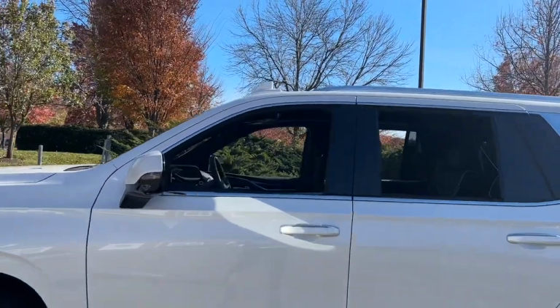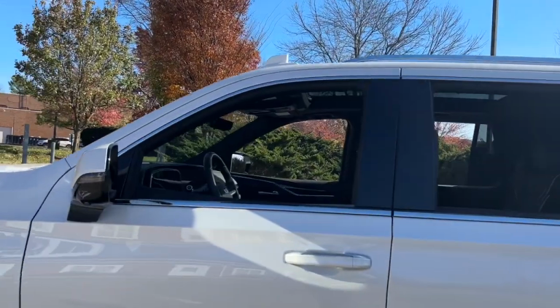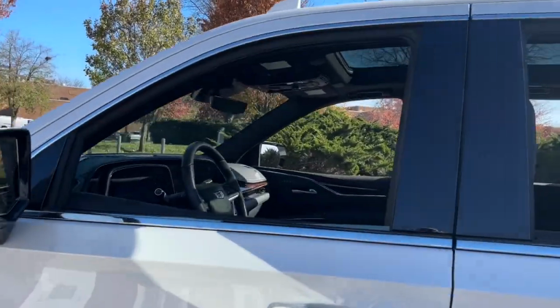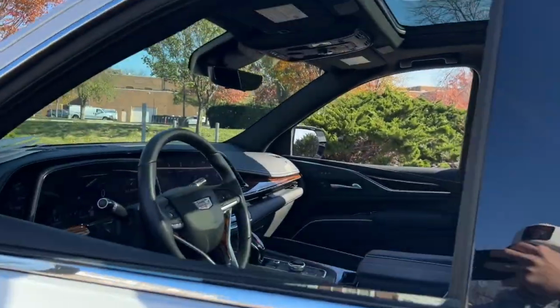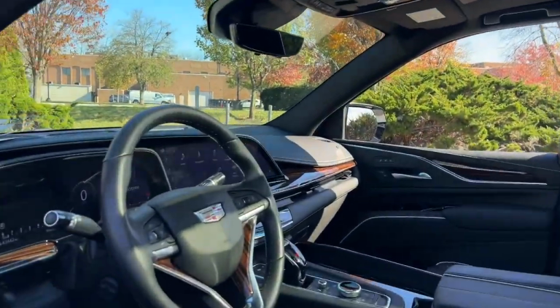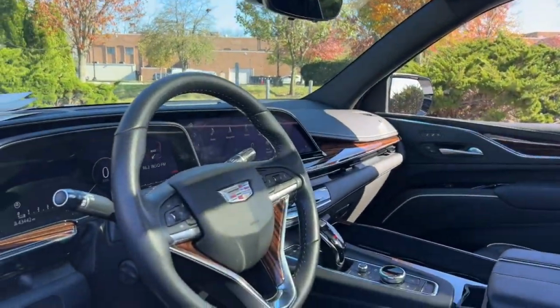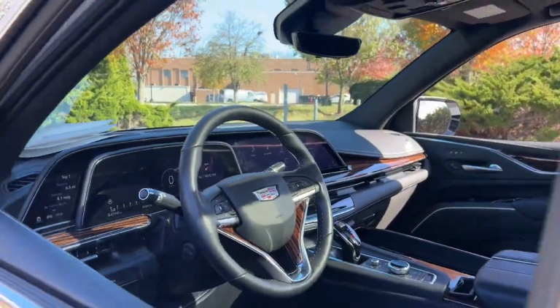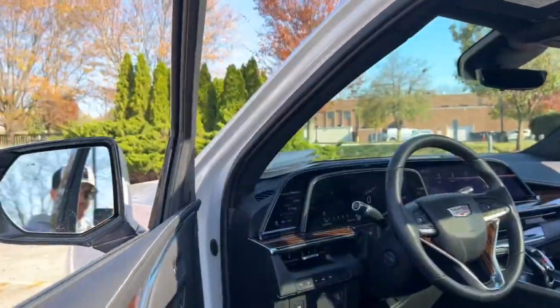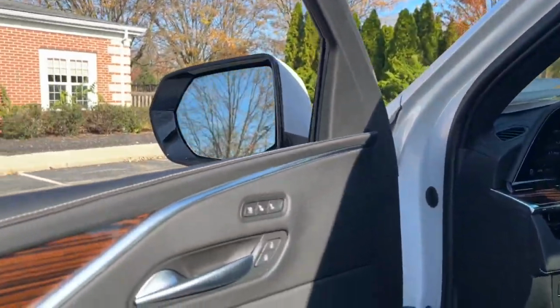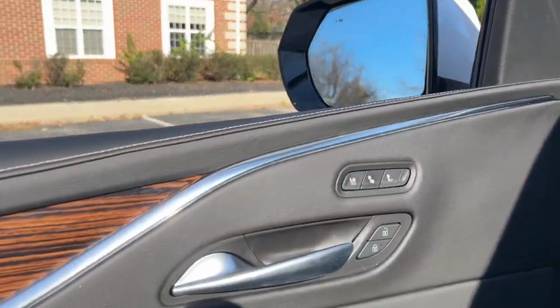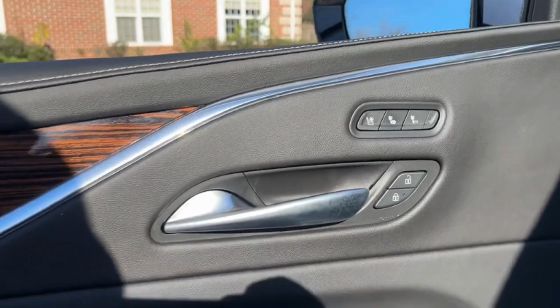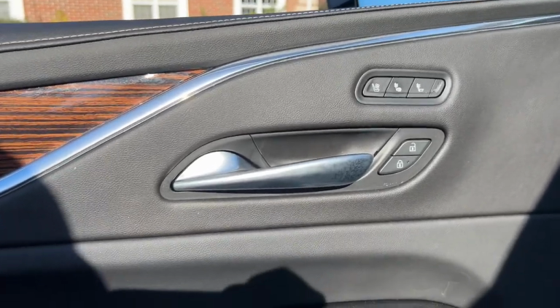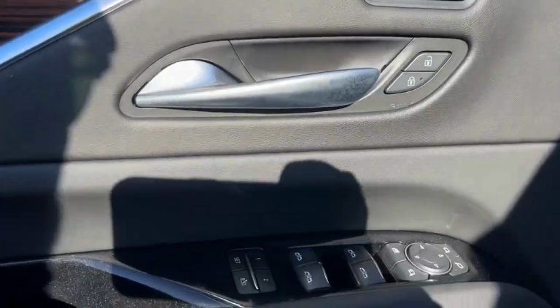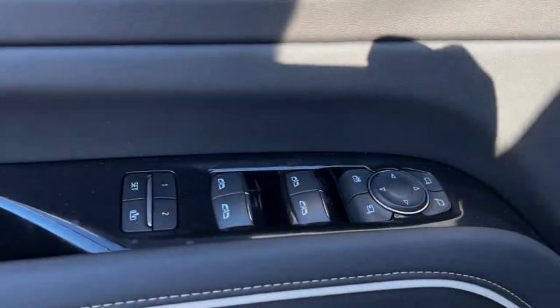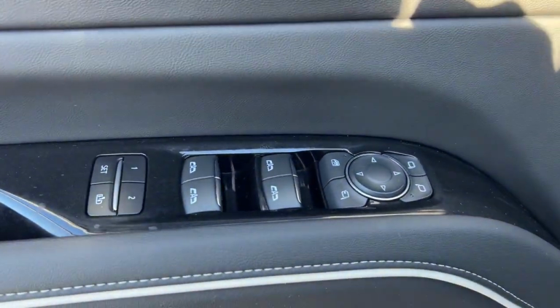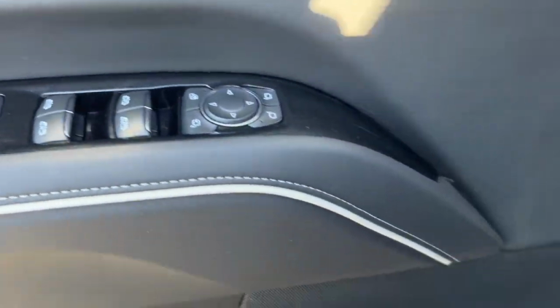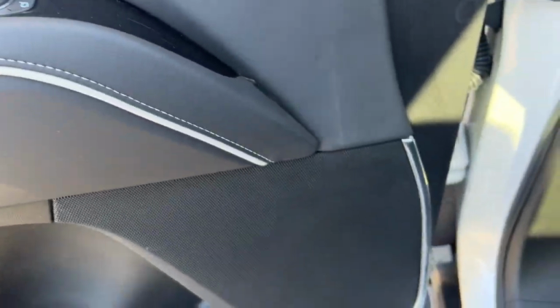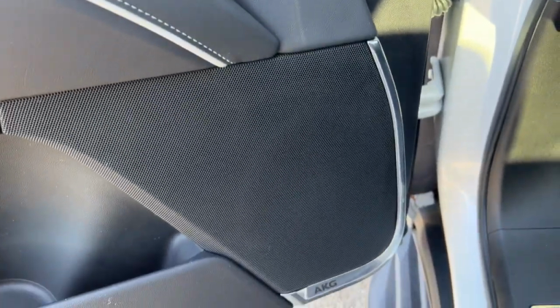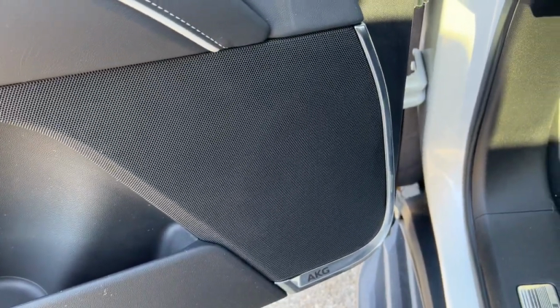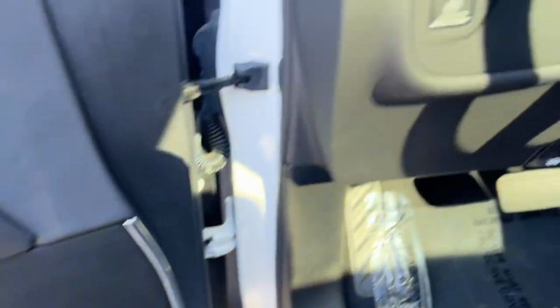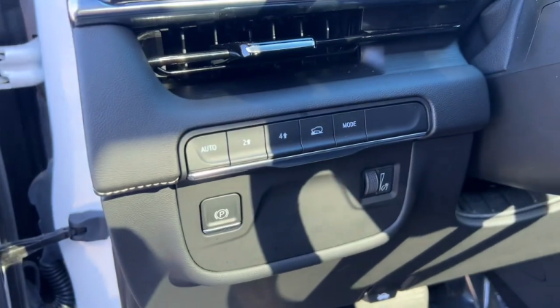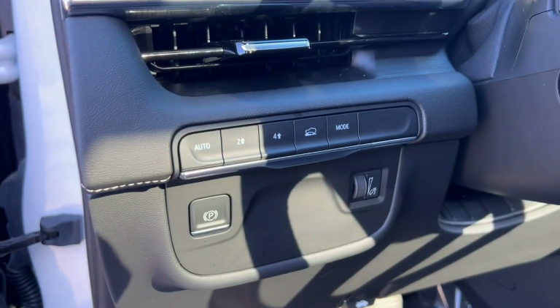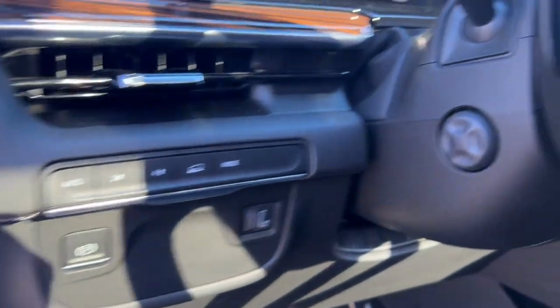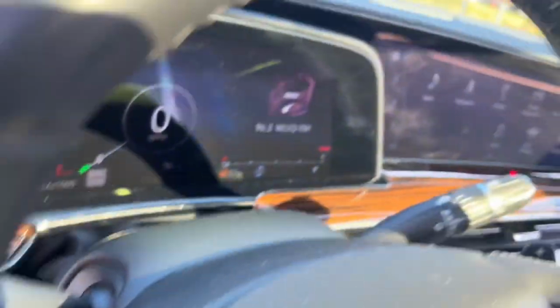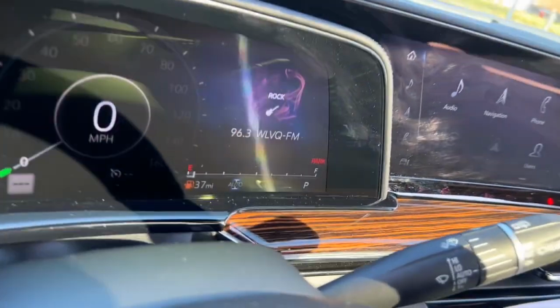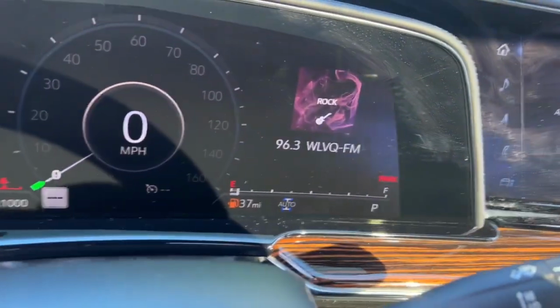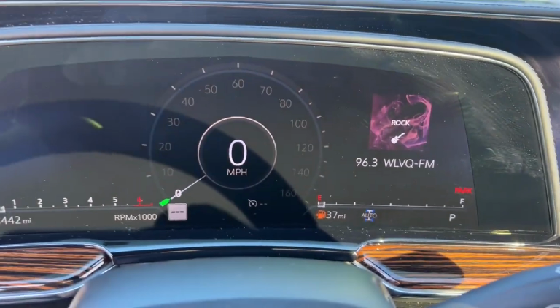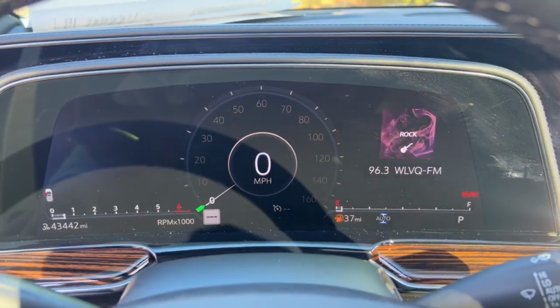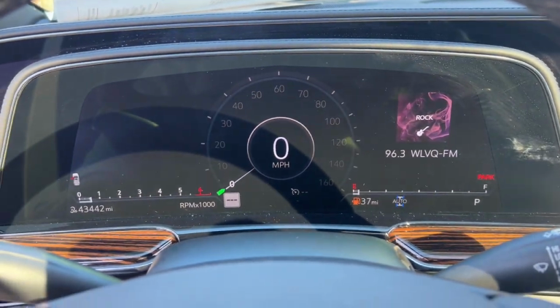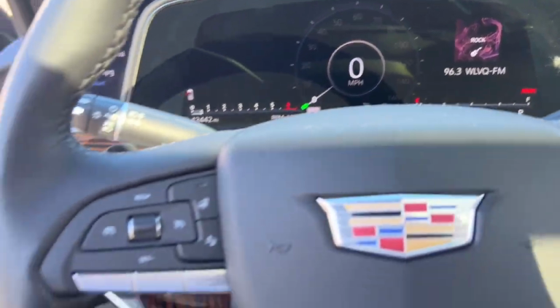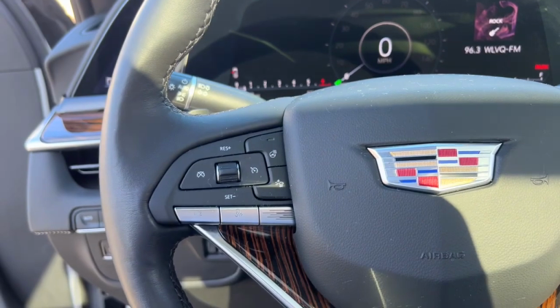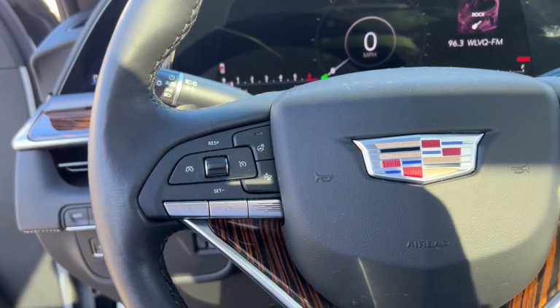Here's a captivating Escalade that delivers lavish luxury and muscular capability. High-end comfort and connectivity on a grand scale make family excursions relaxing and secure, while graceful handling and beefy power satisfy your passion for performance.